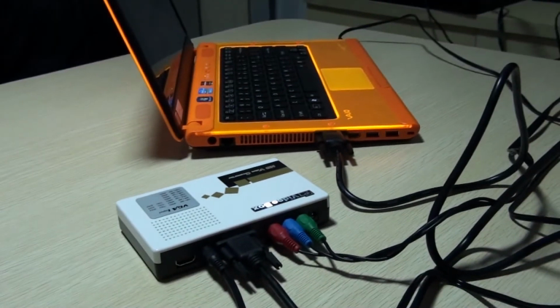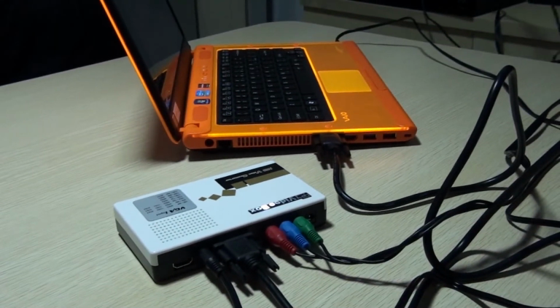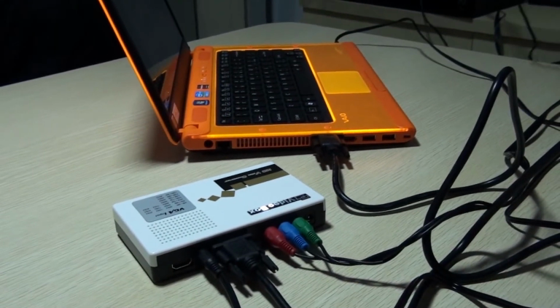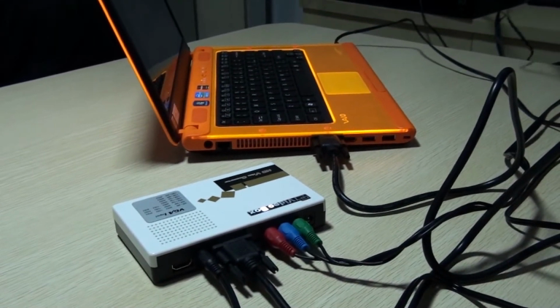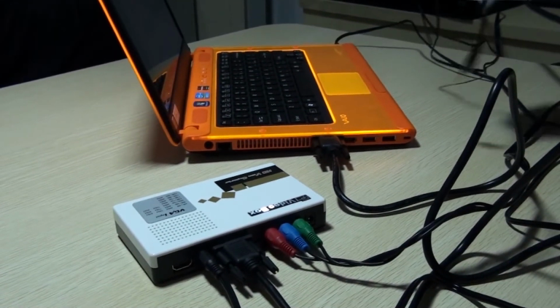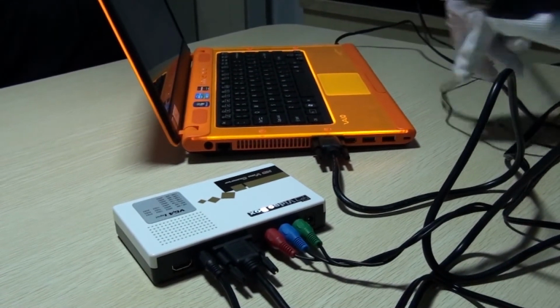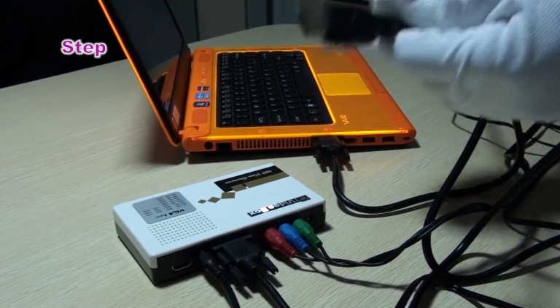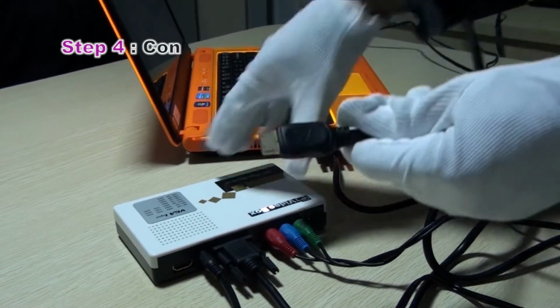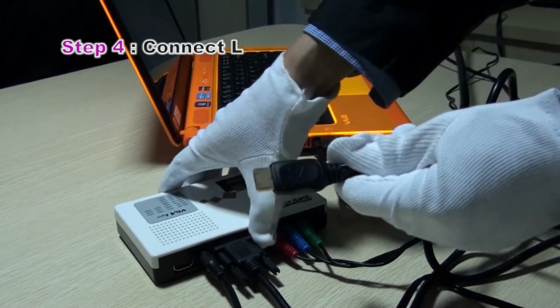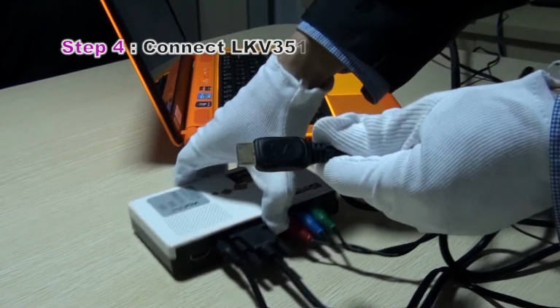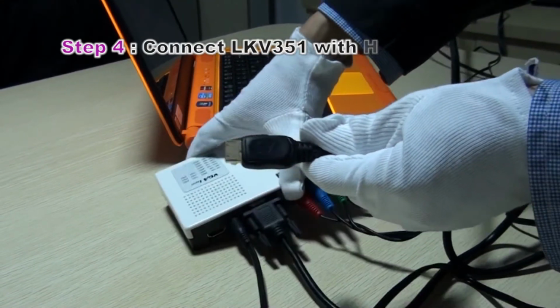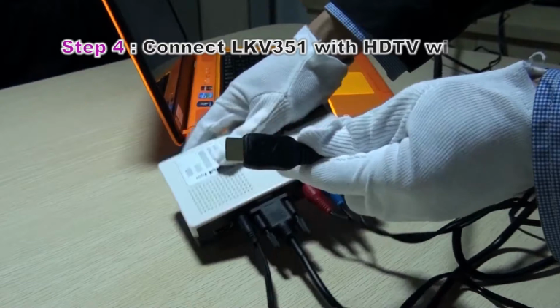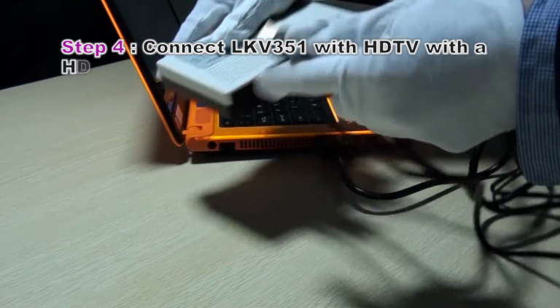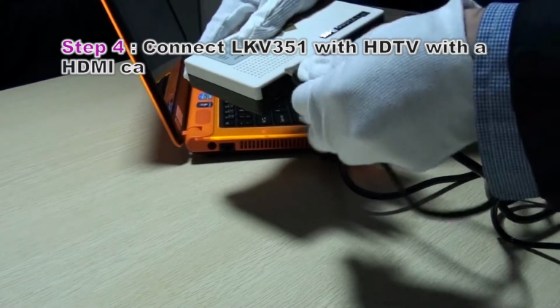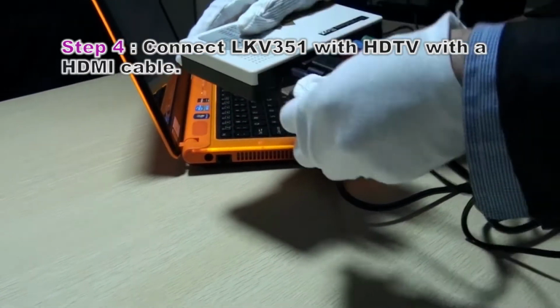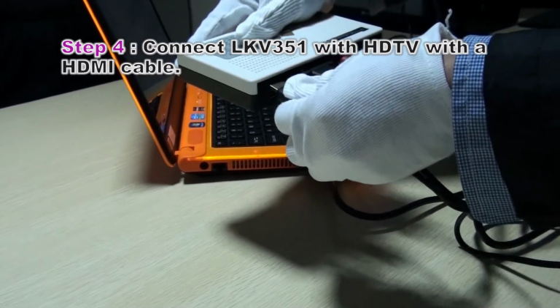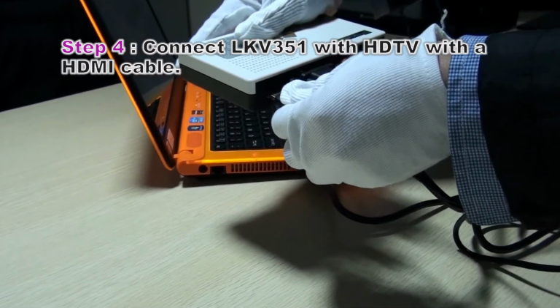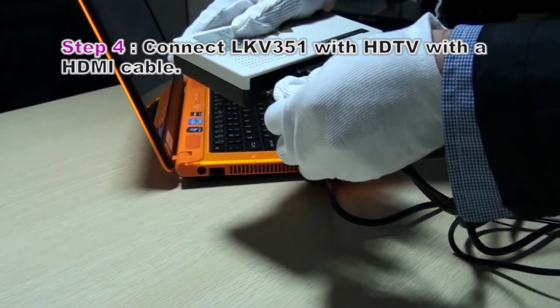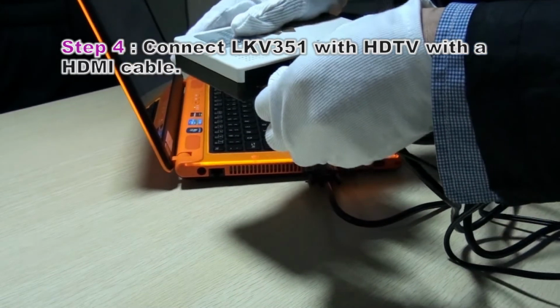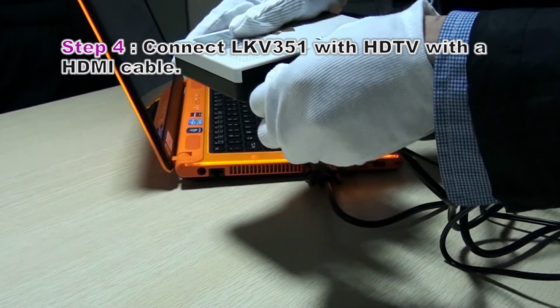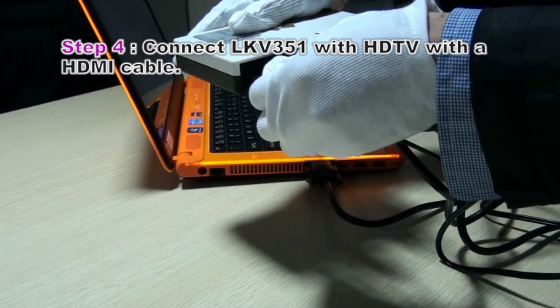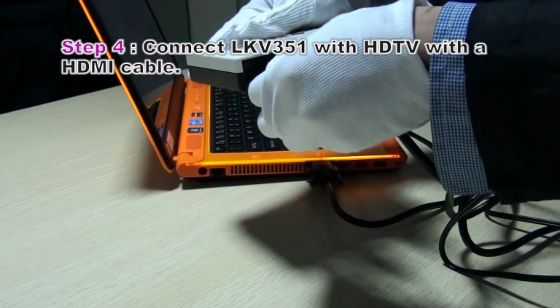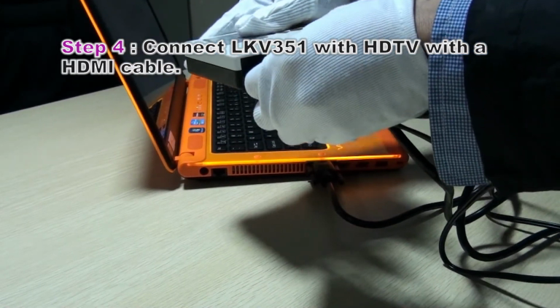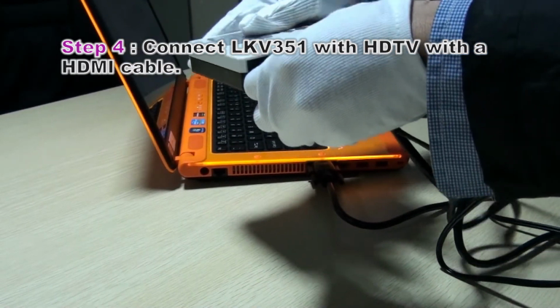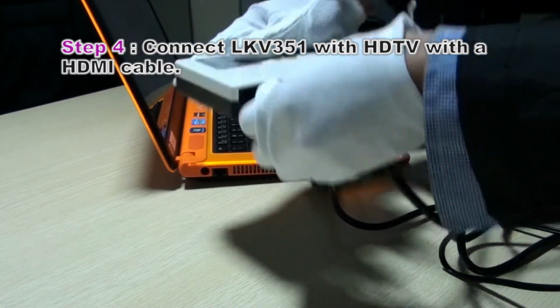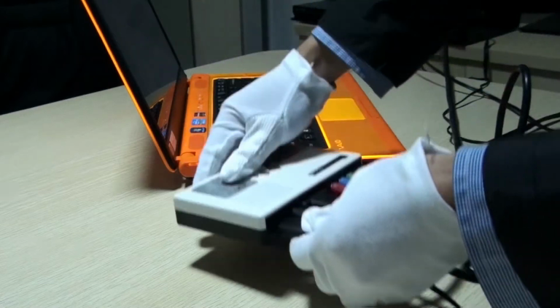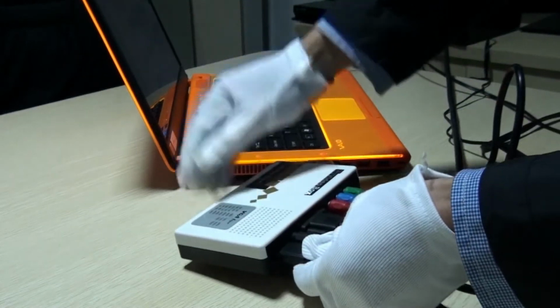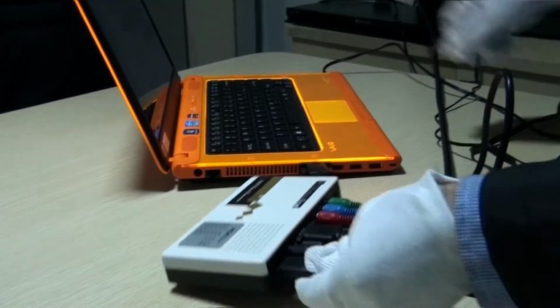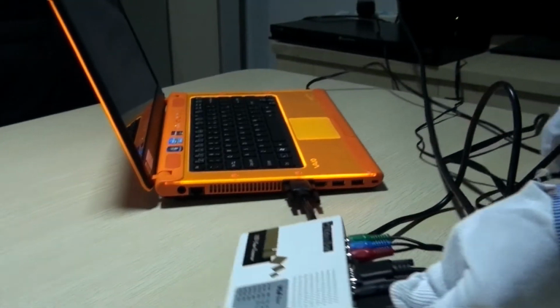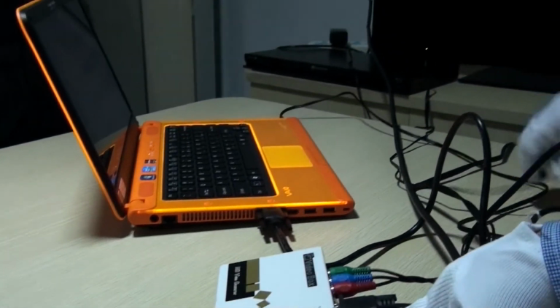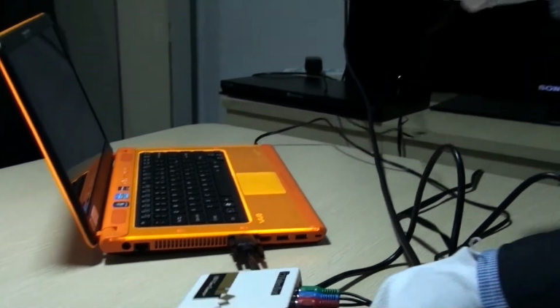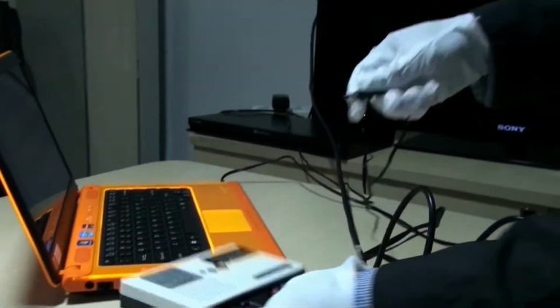And with the HDMI cable, connect the other port to the HDTV.